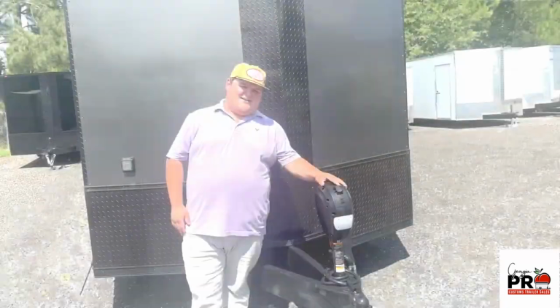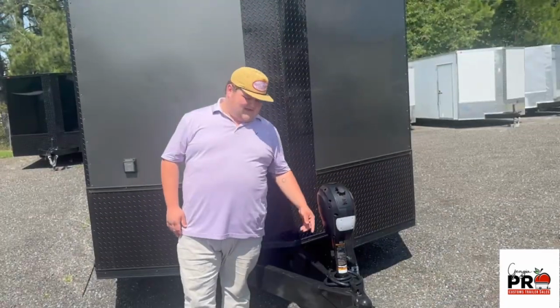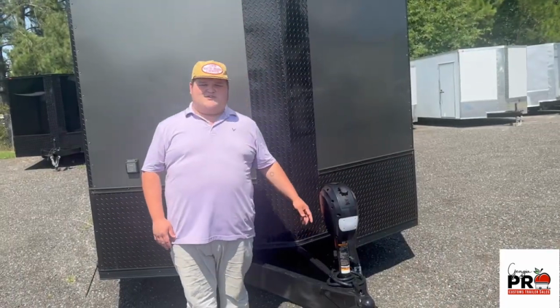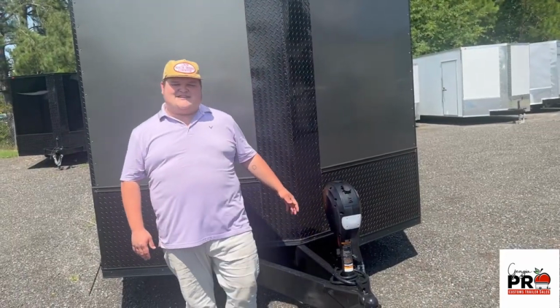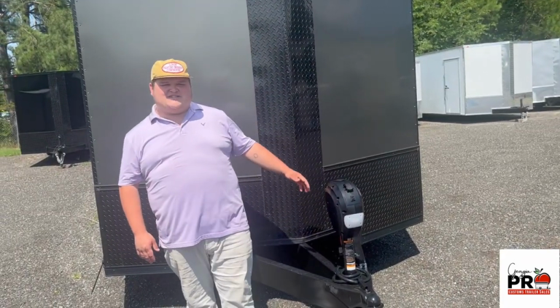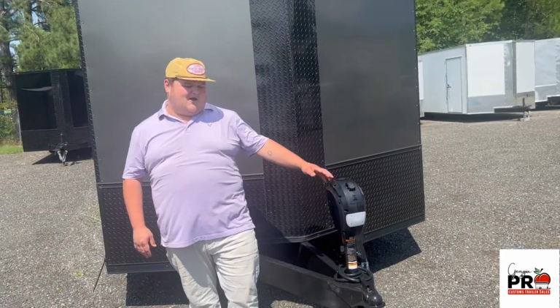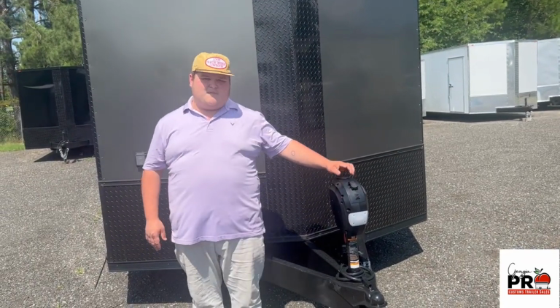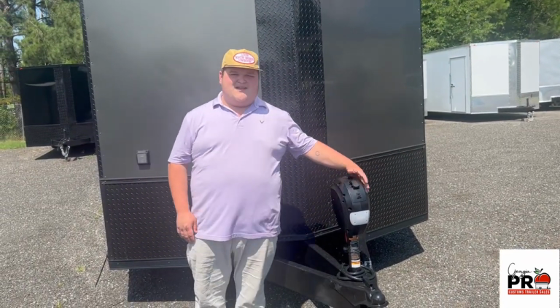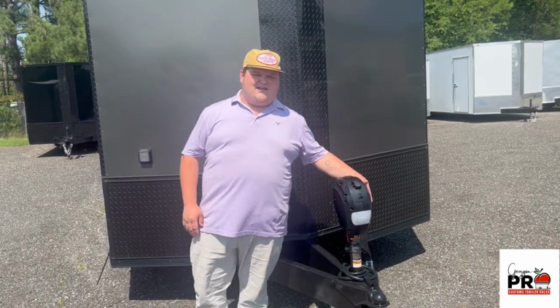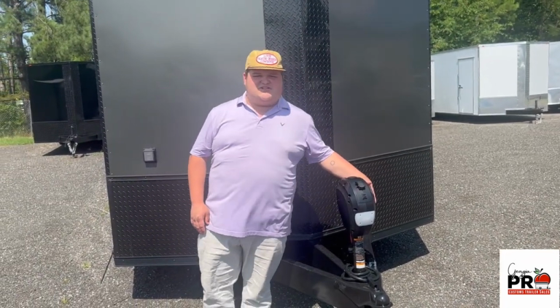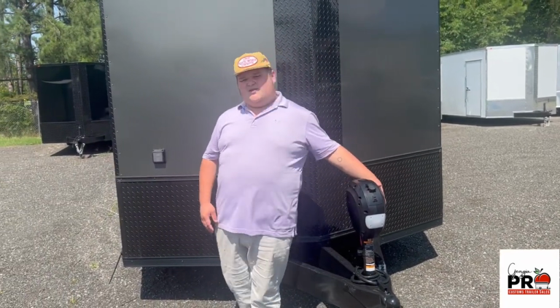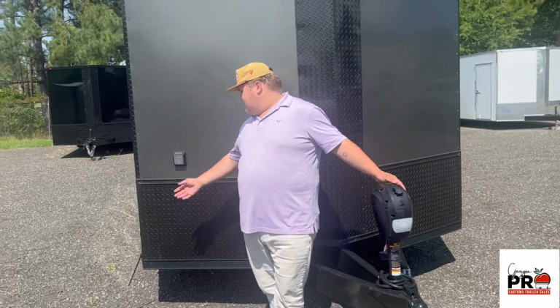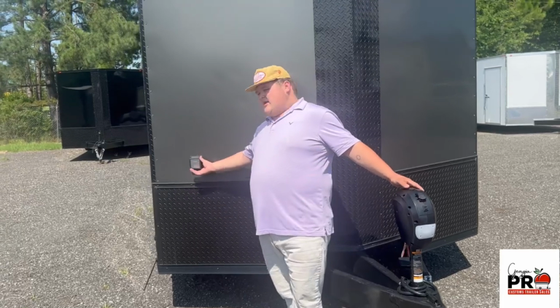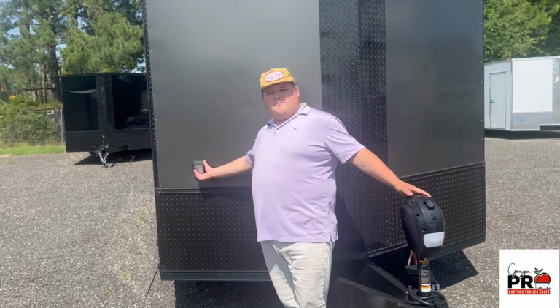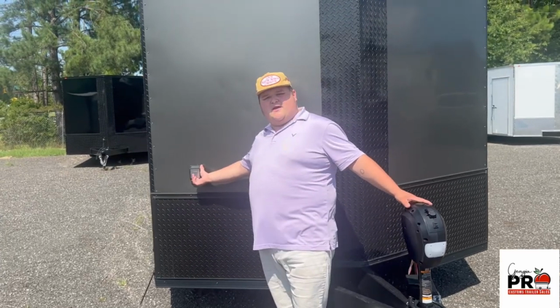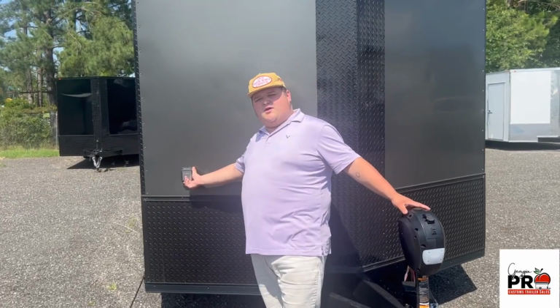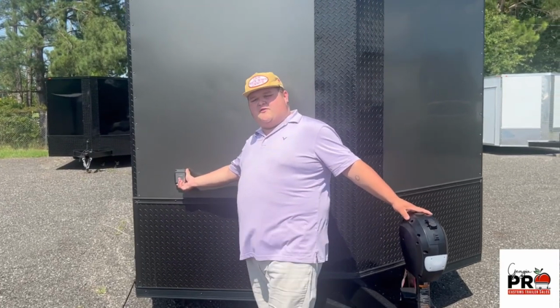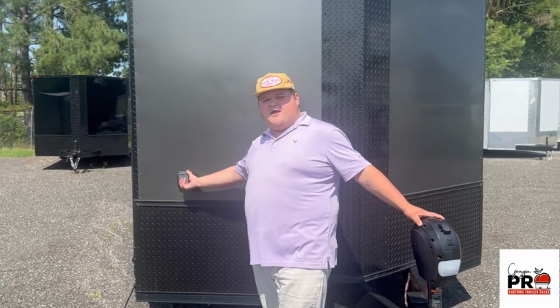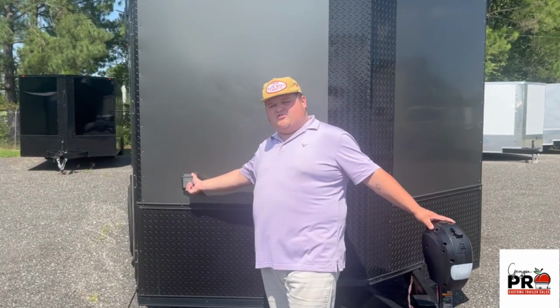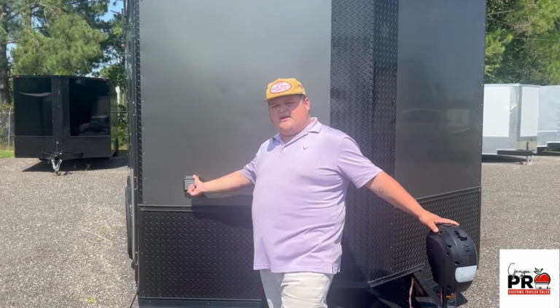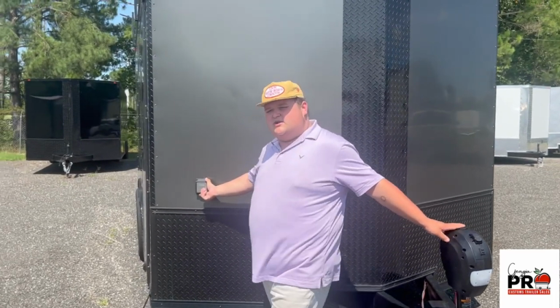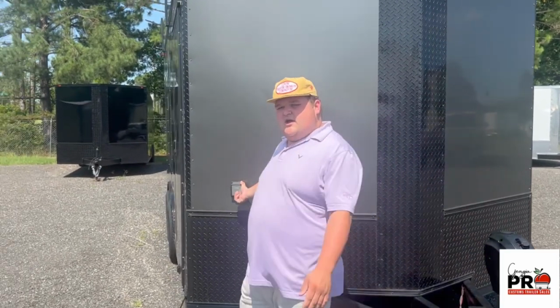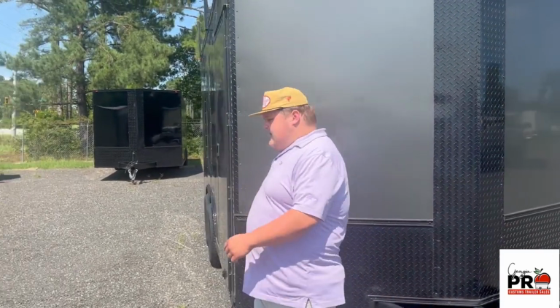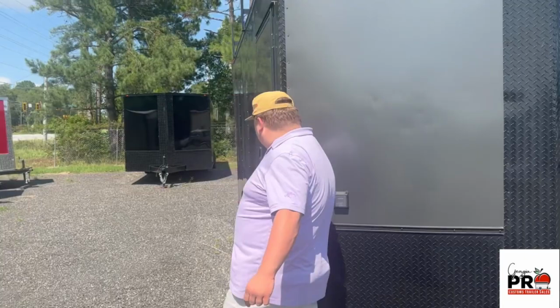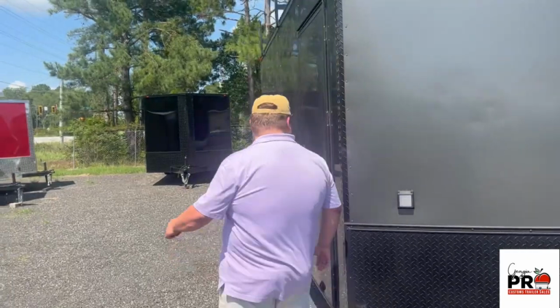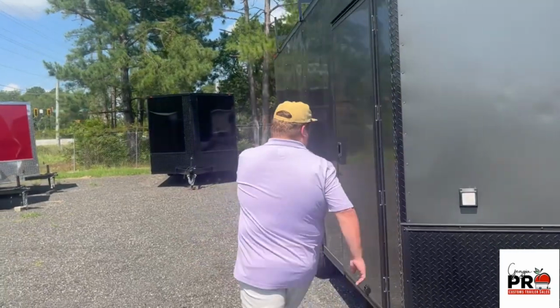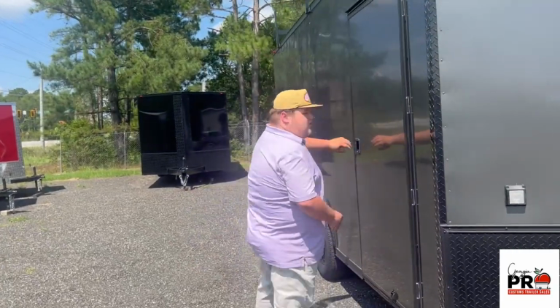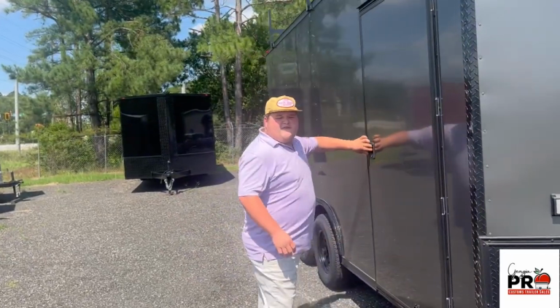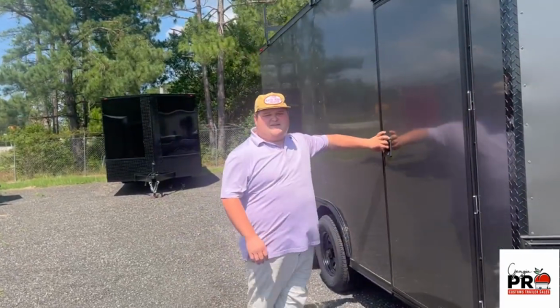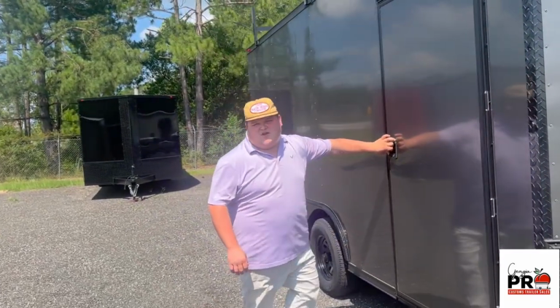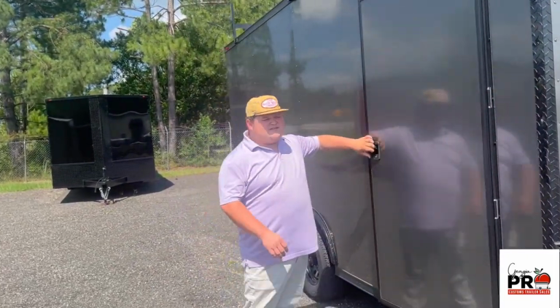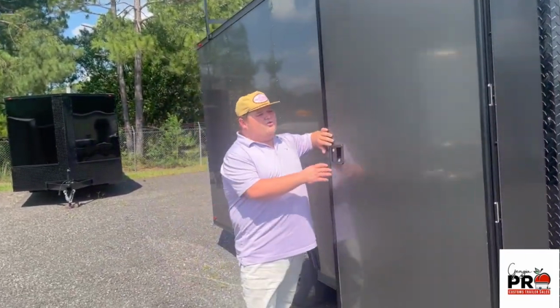It comes with a 60 inch extended tongue, the electric jack, and the motor based plug for your 50 amp electrical package. It also comes with a 36 inch RV style door.